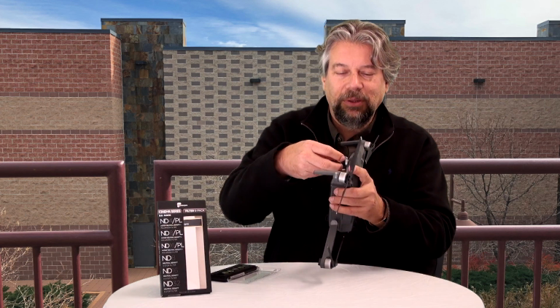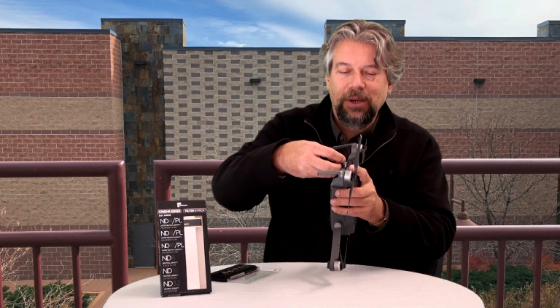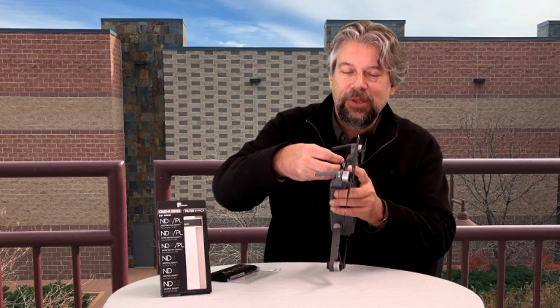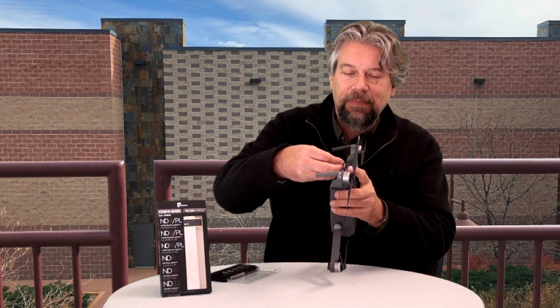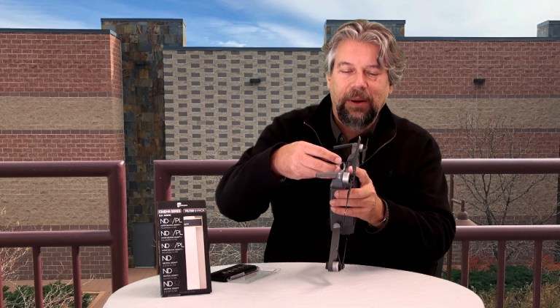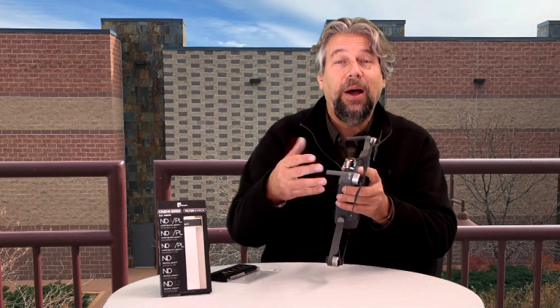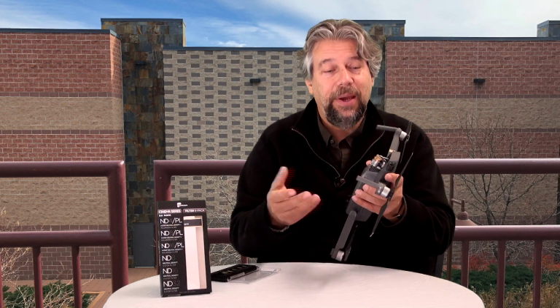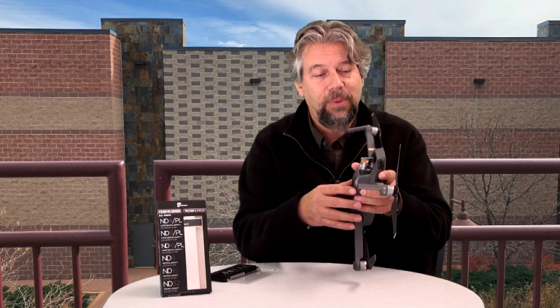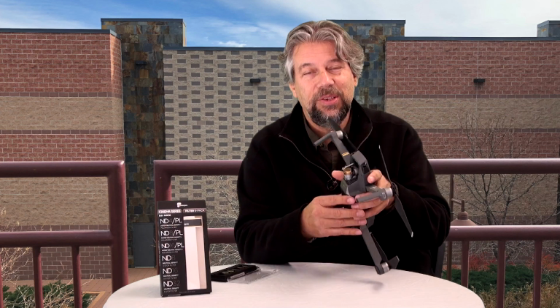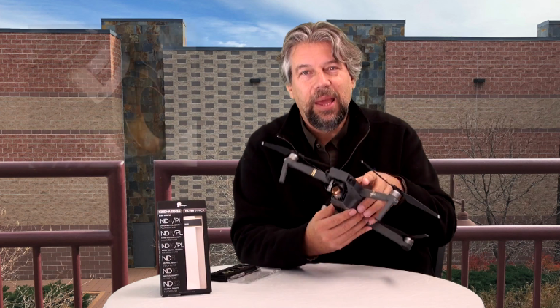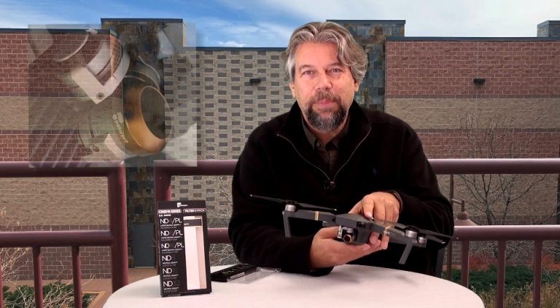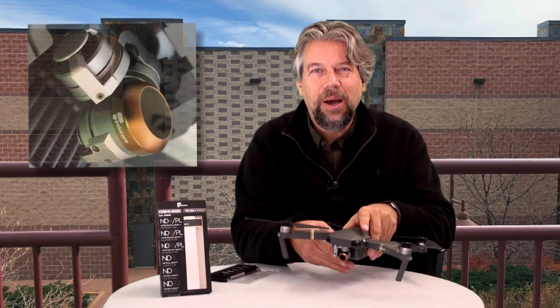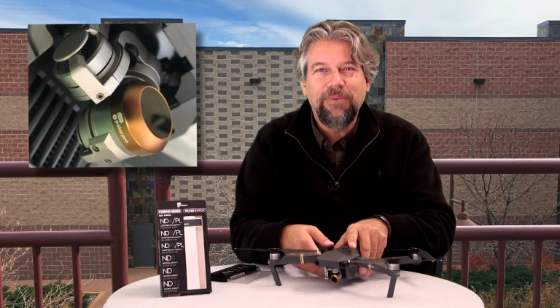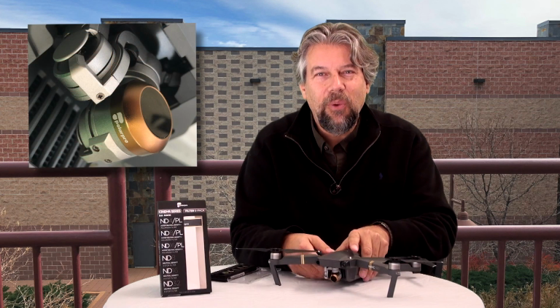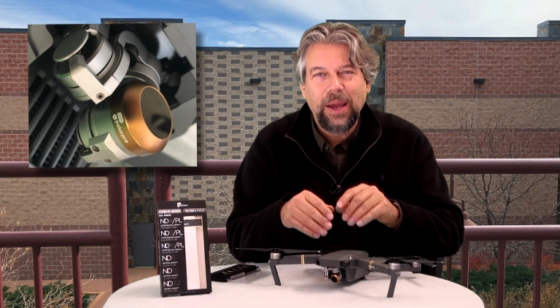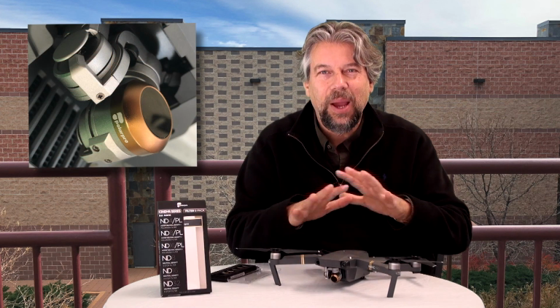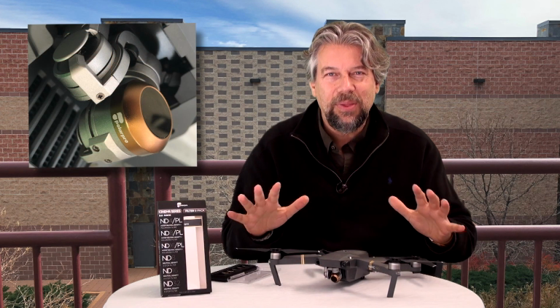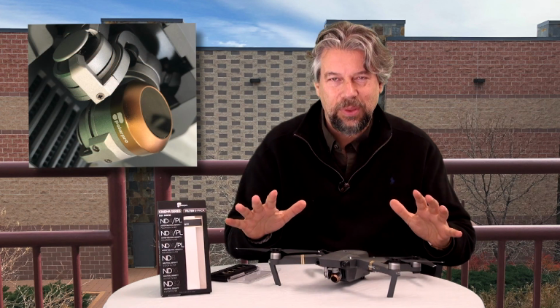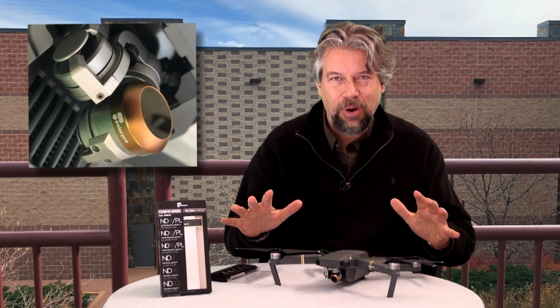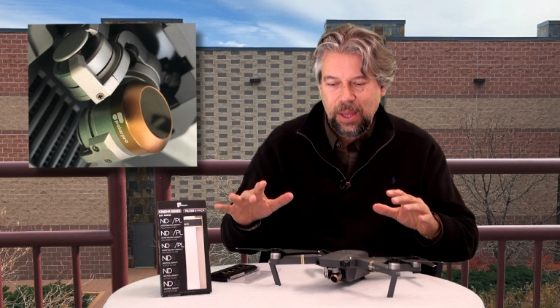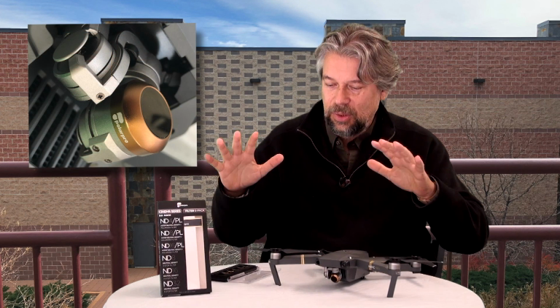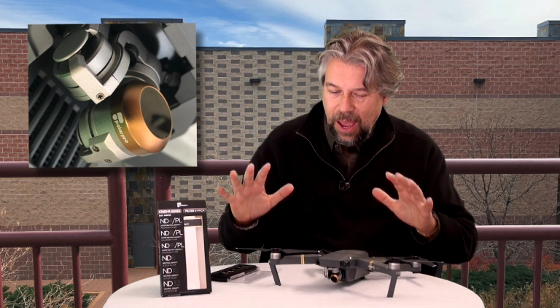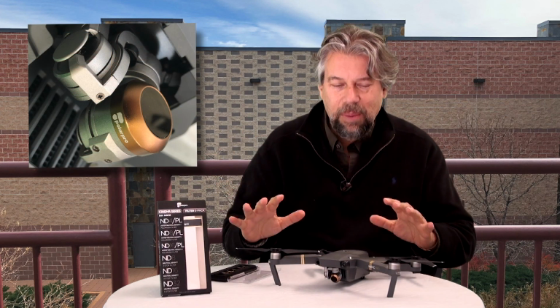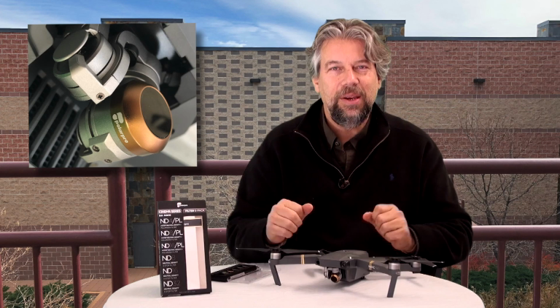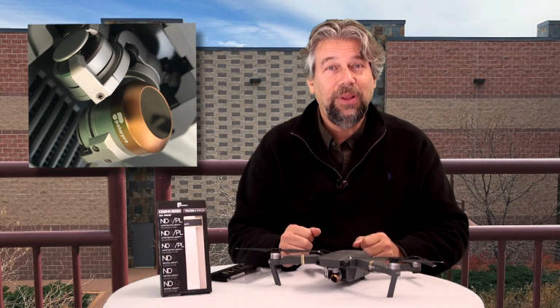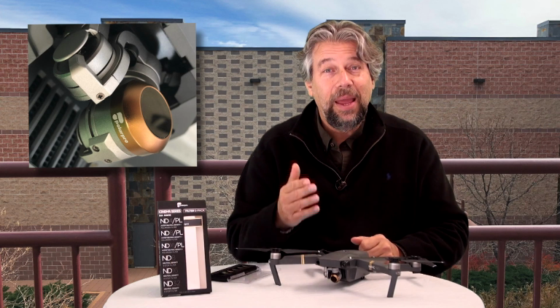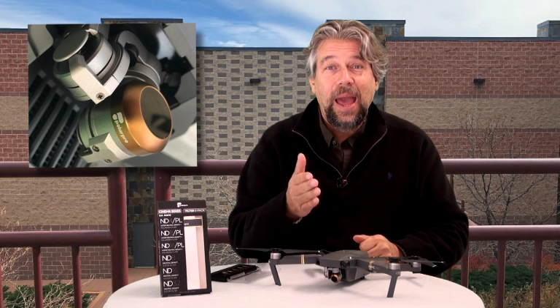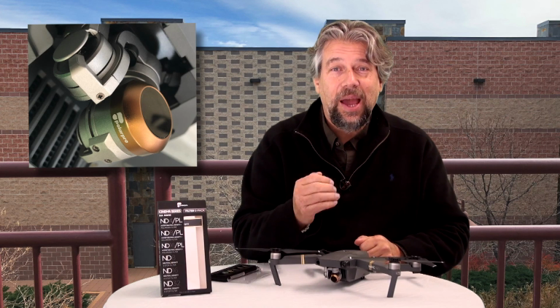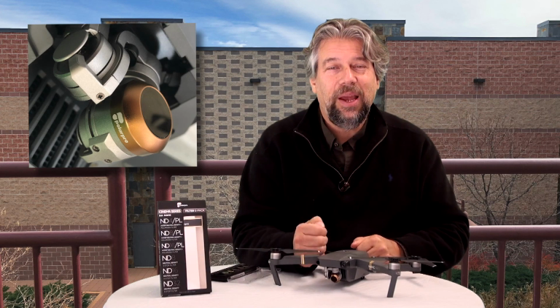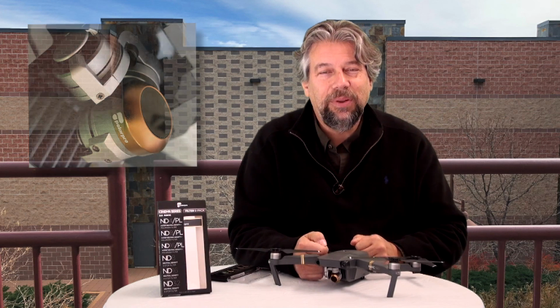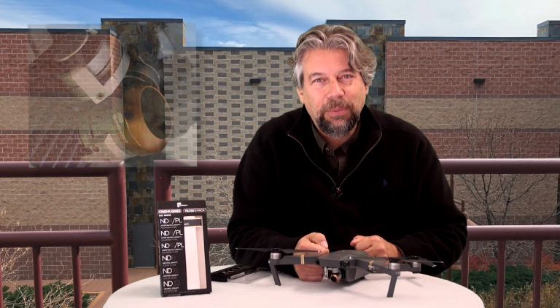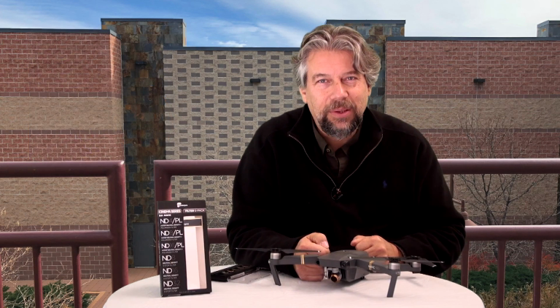They're so light that they don't actually affect gimbal startup. I've put the filter on — you'll see, there, on, done. How easy is that? I put it on before I do anything with the drone, so now I'm ready to fly and have the filter in place.